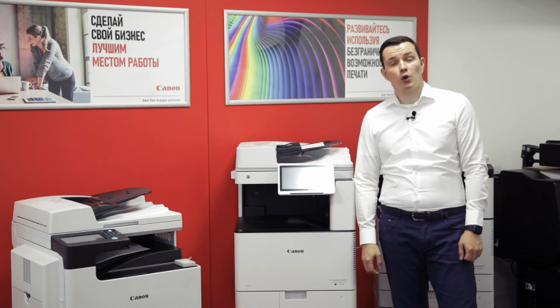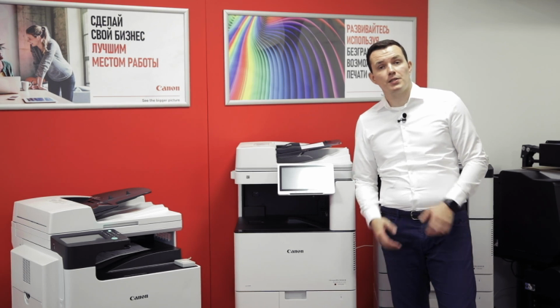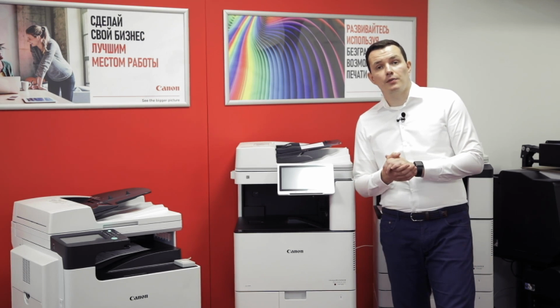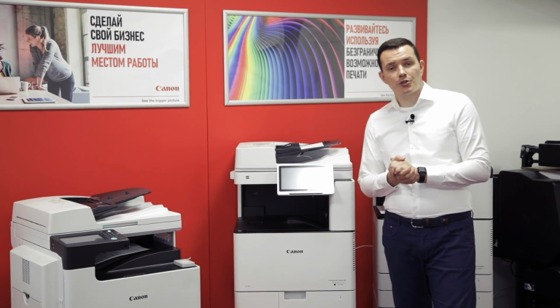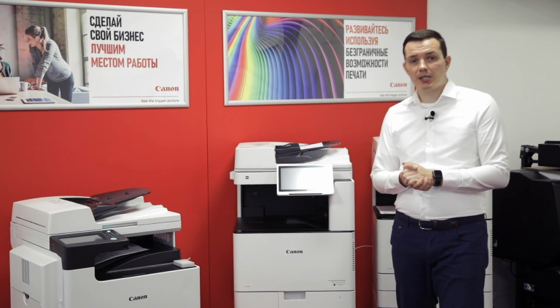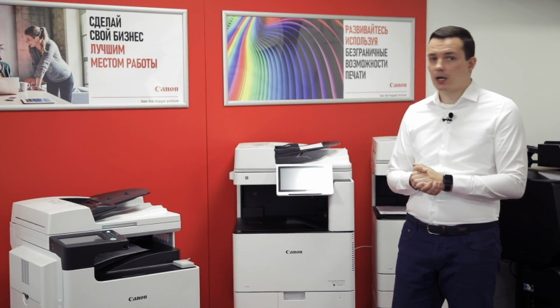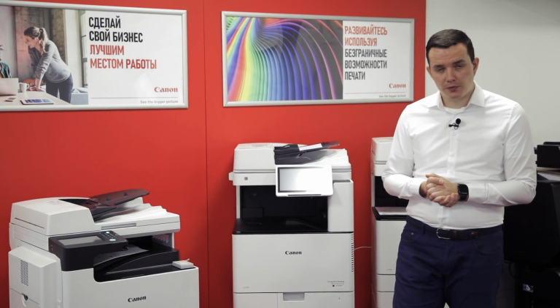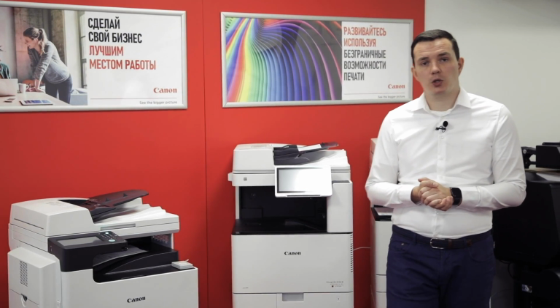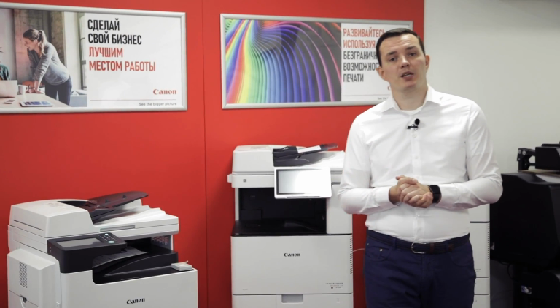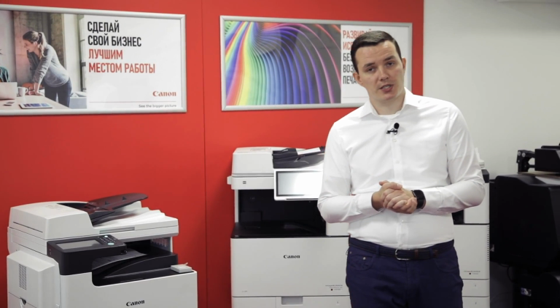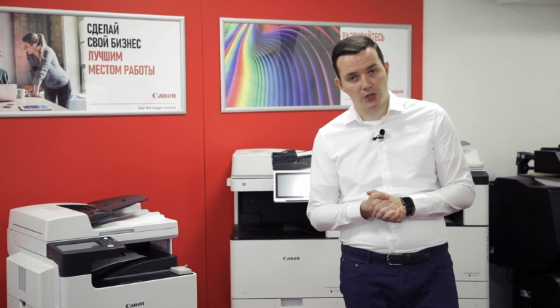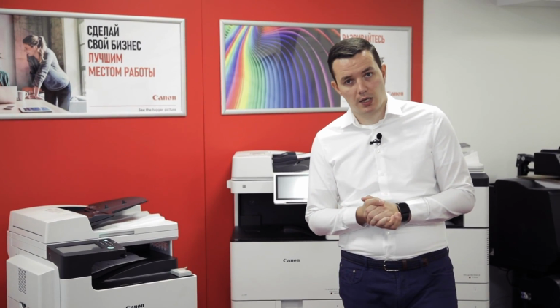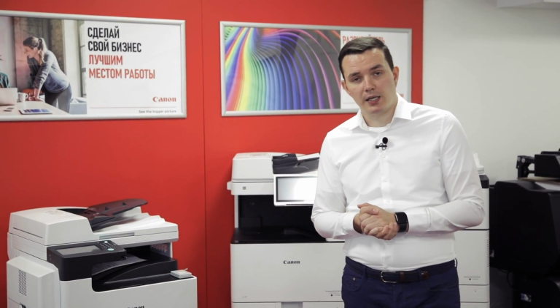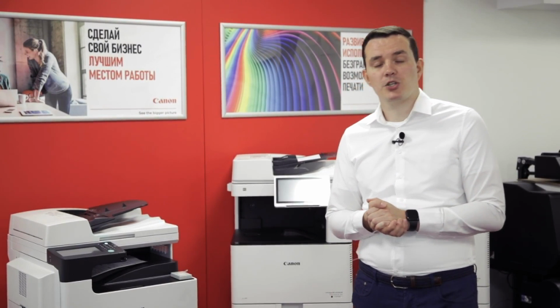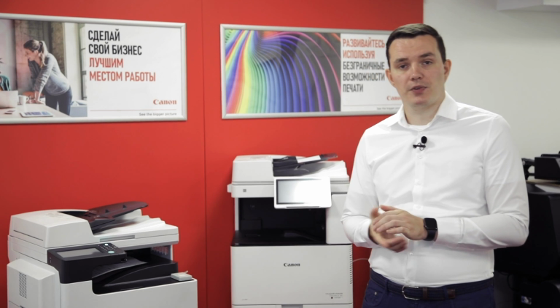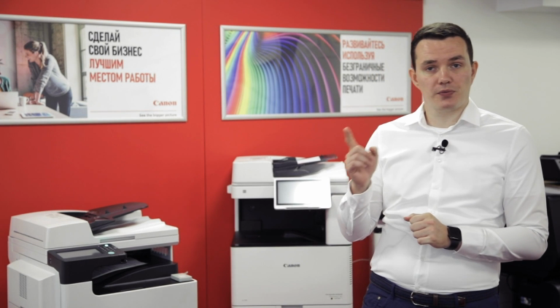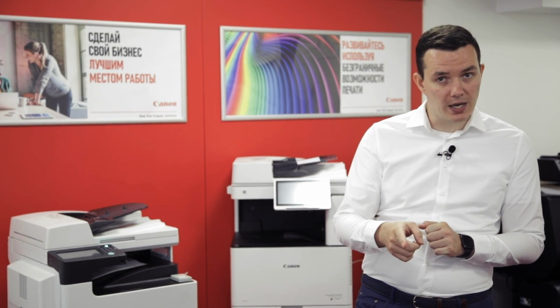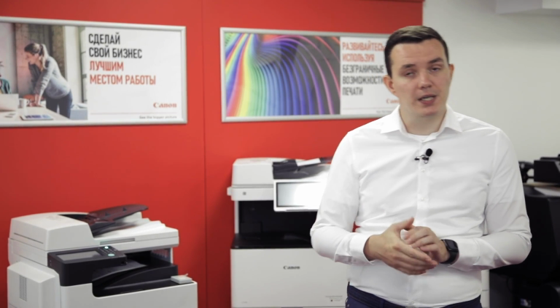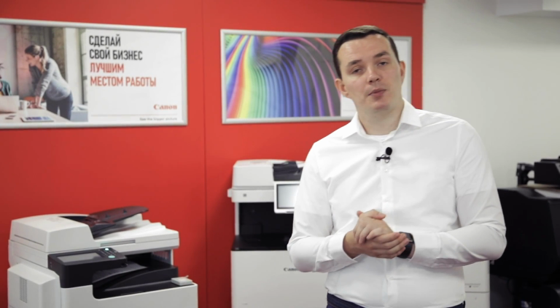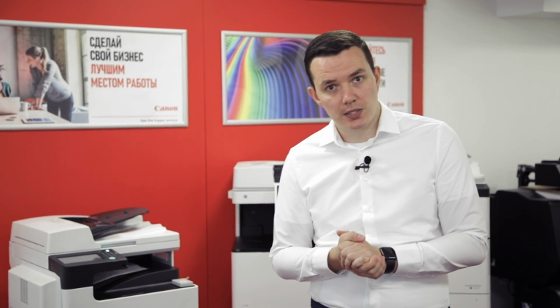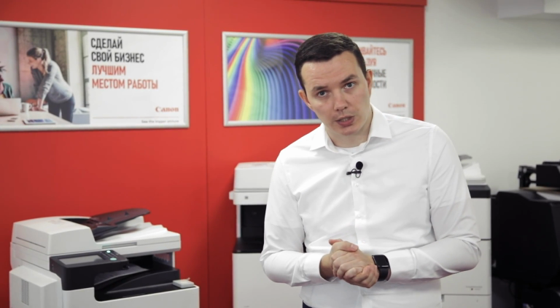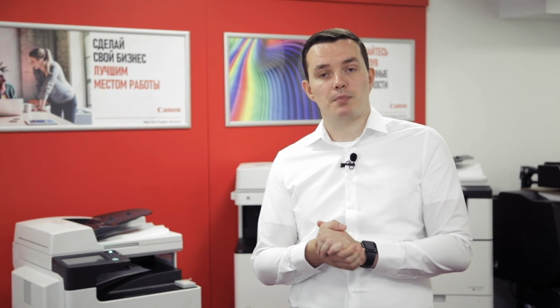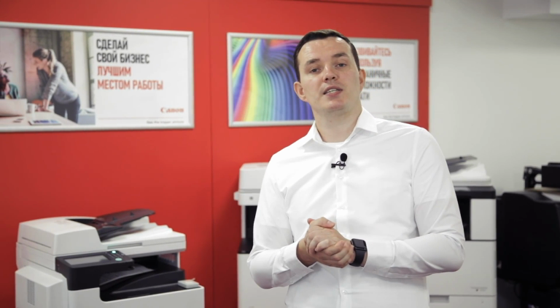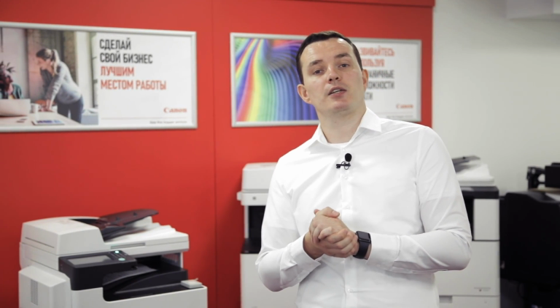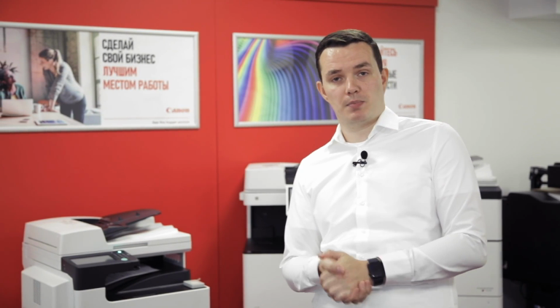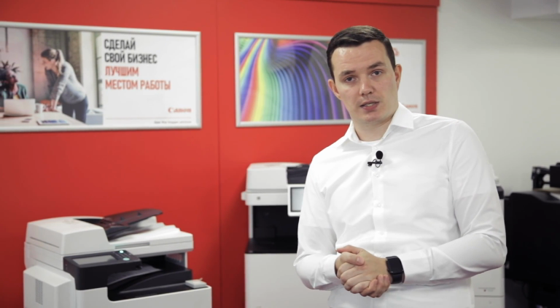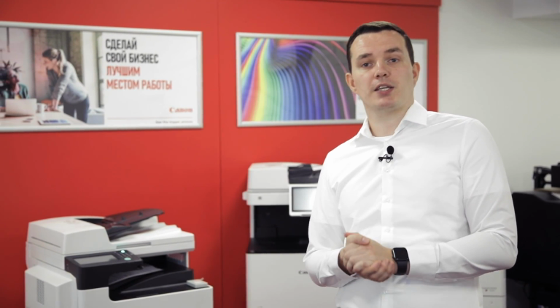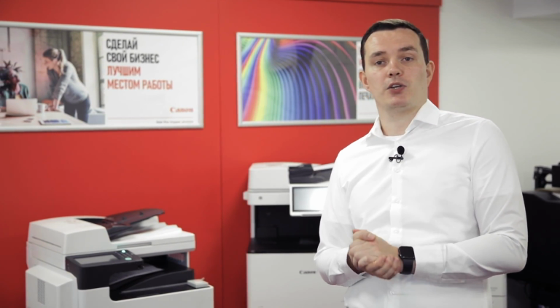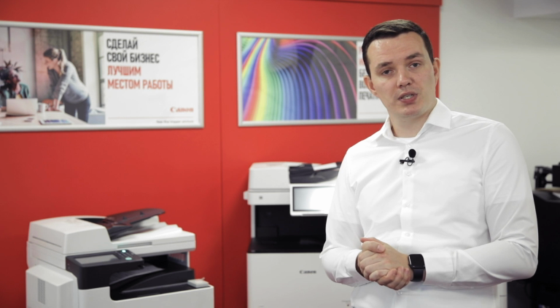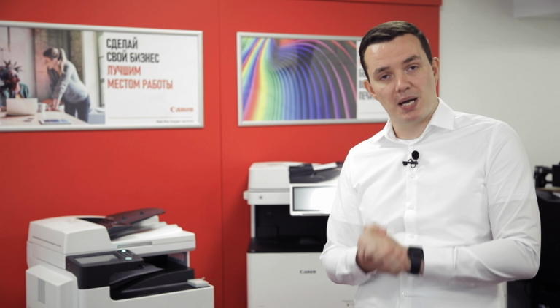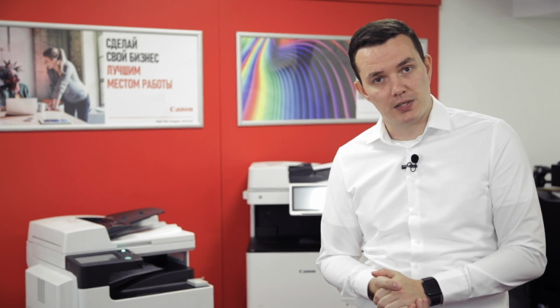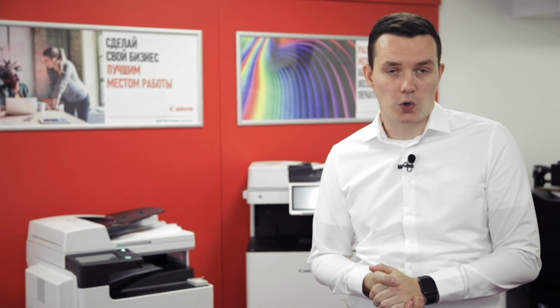Nowadays, features around printing are not enough to keep your document processes efficient. Canon ImageRunner 2425 is a smart printing solution and the best assistant in your daily business, and can make your office a better place to work.